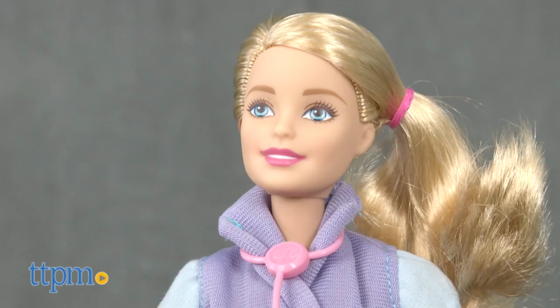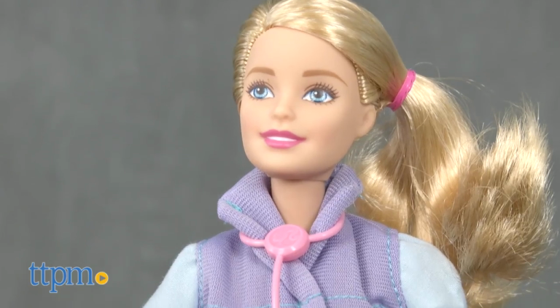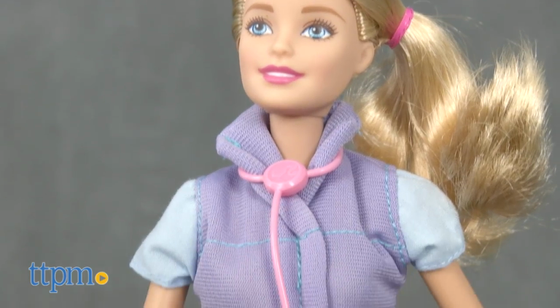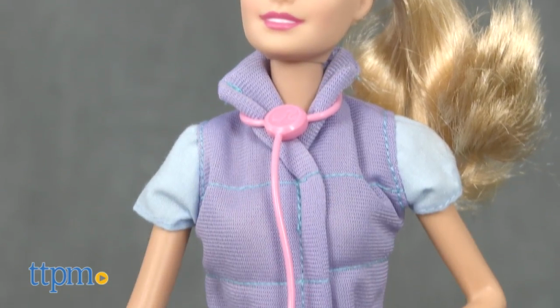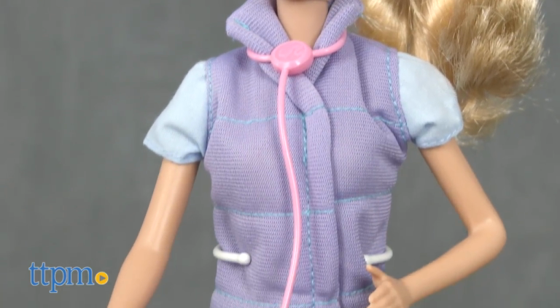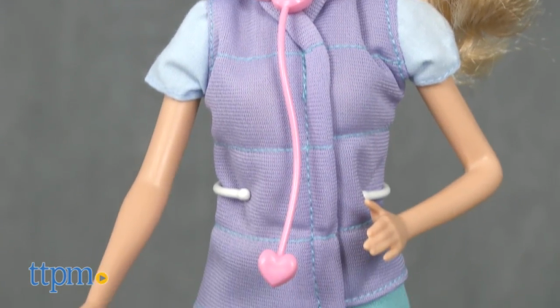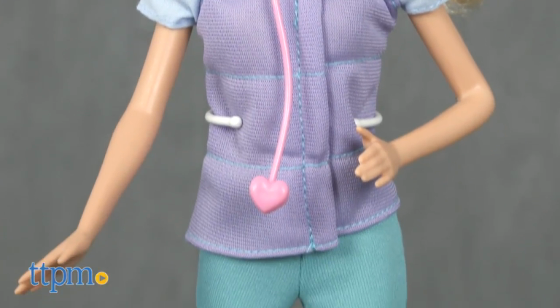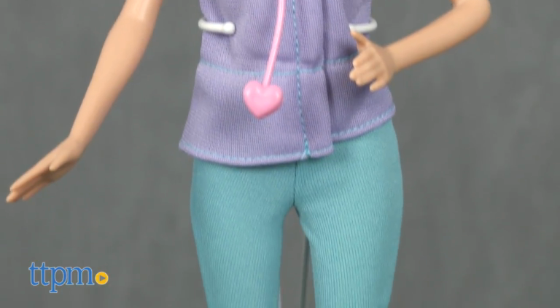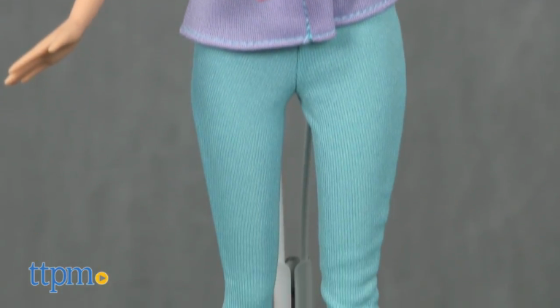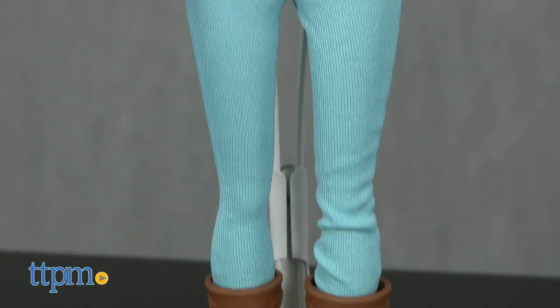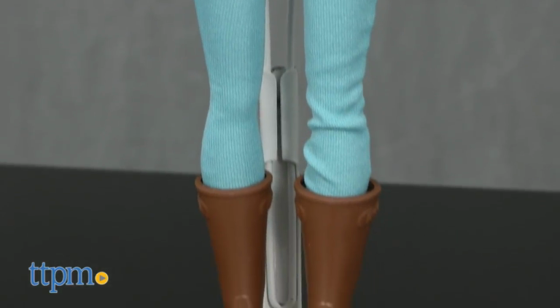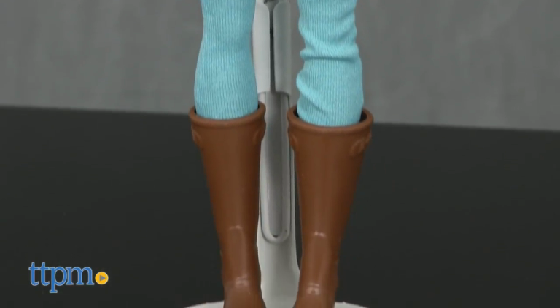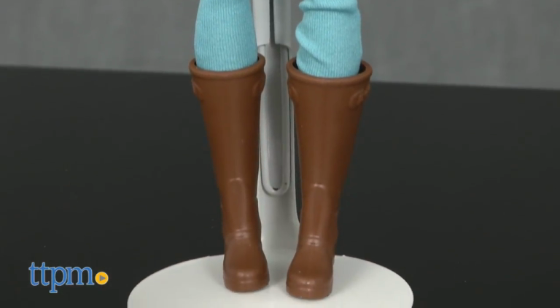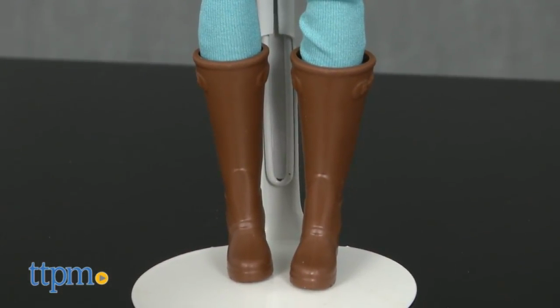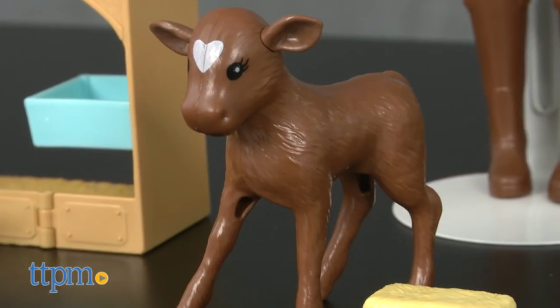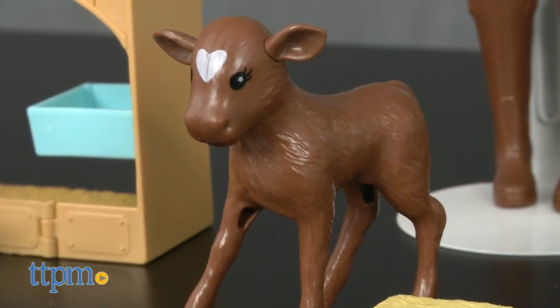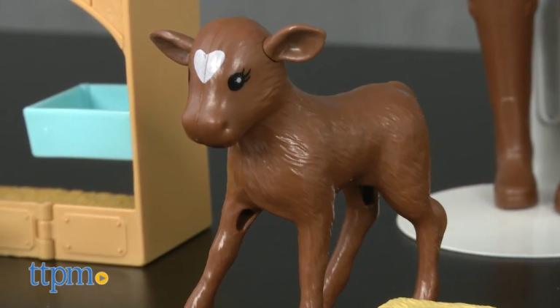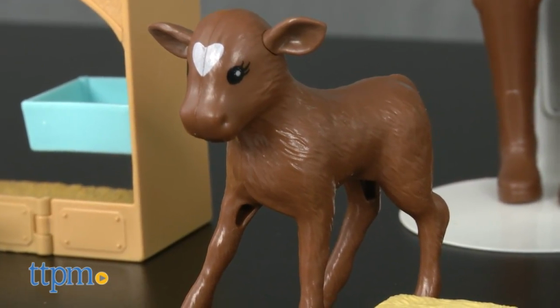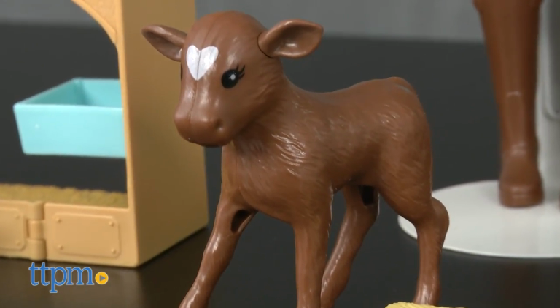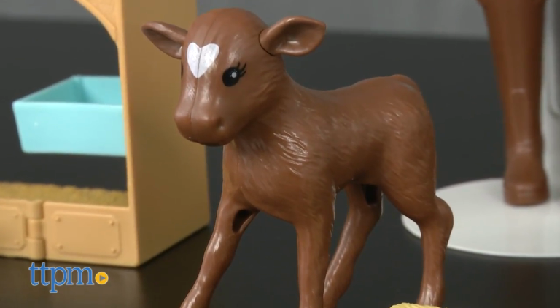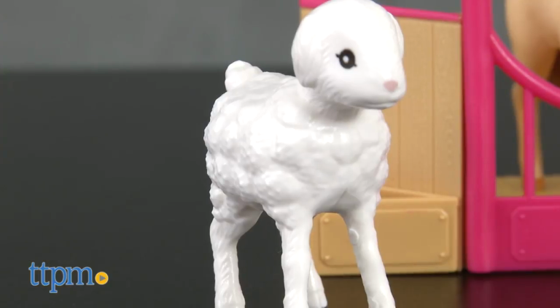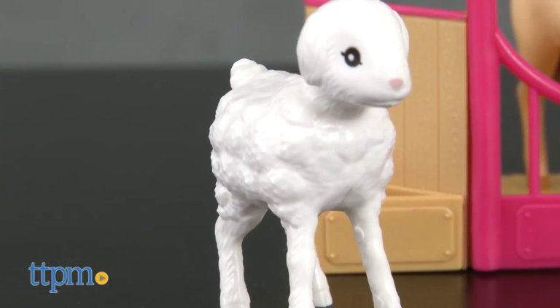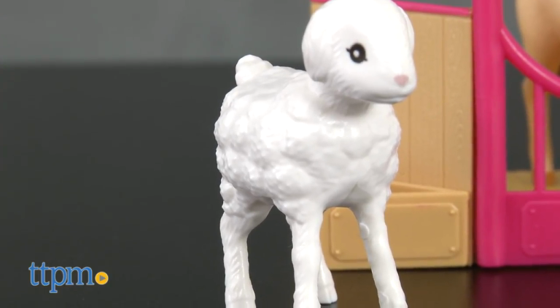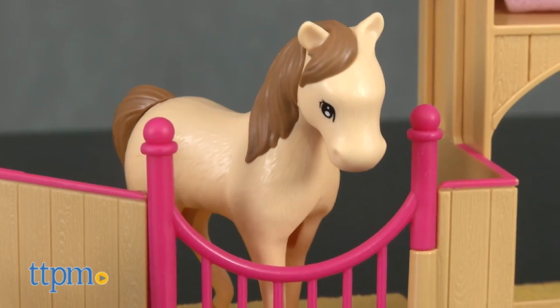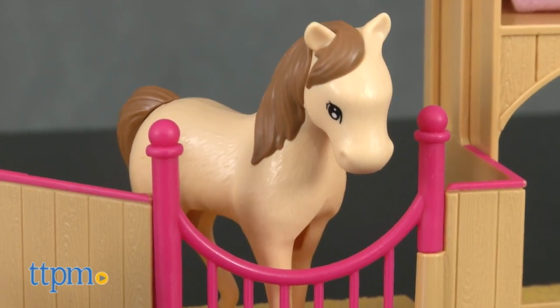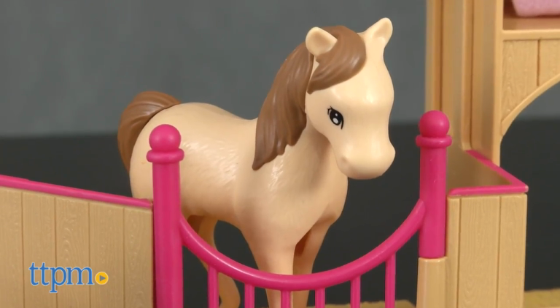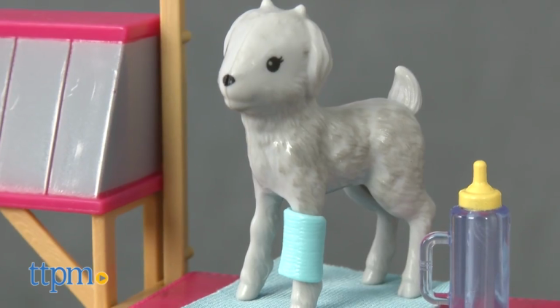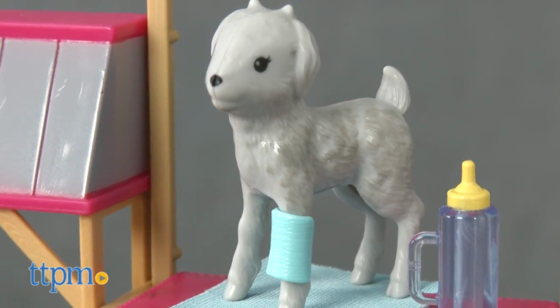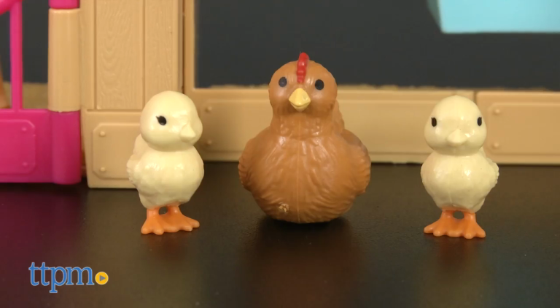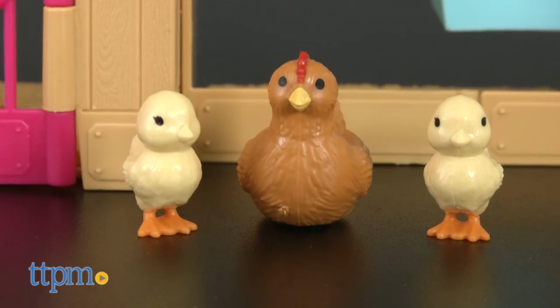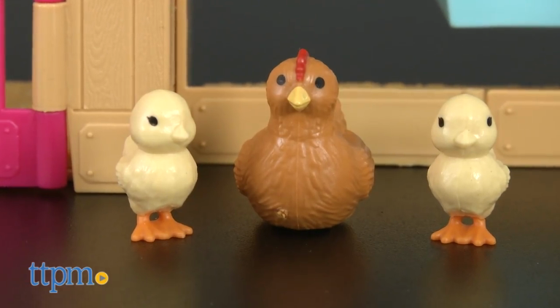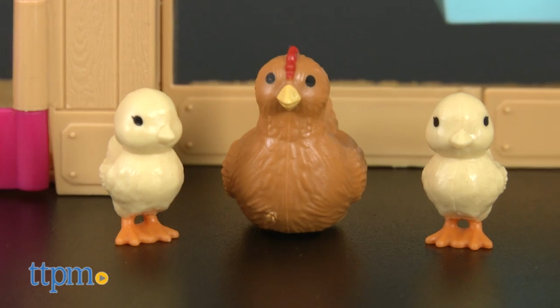Barbie is dressed in a cute outfit of blue pants, a t-shirt, a lavender hooded vest, and tall brown boots. The animals include a calf, lamb, pony, baby goat, chicken, and two chicks.